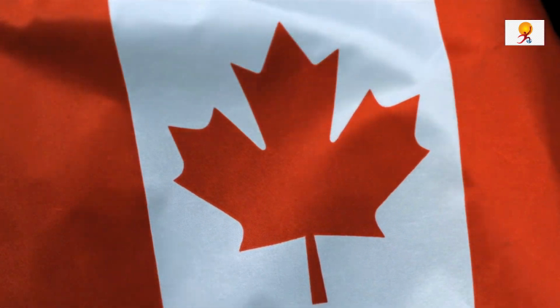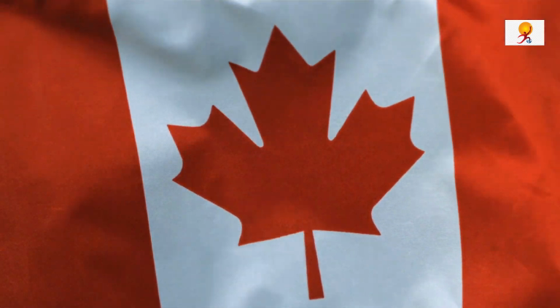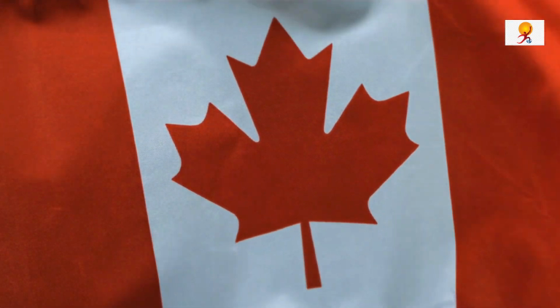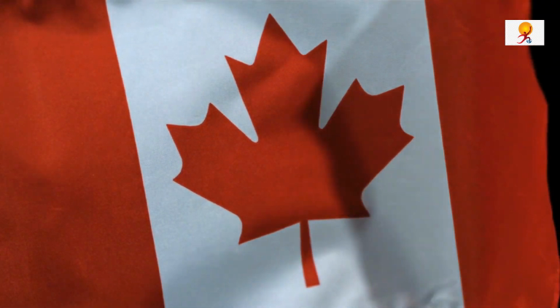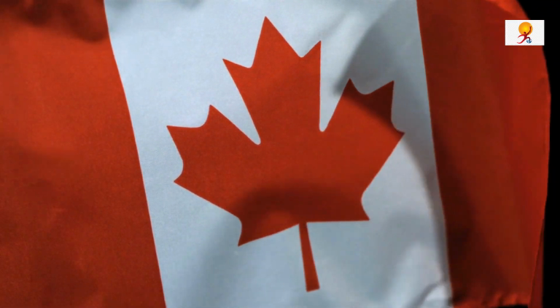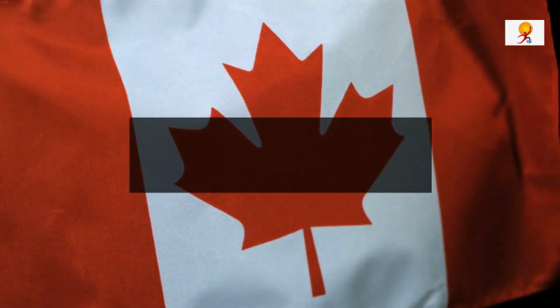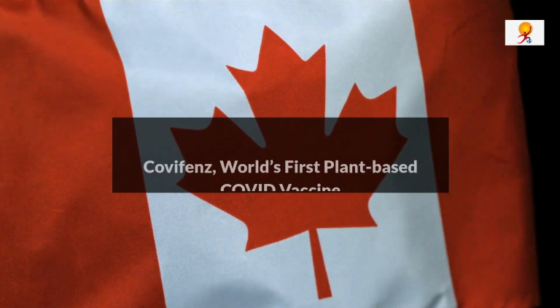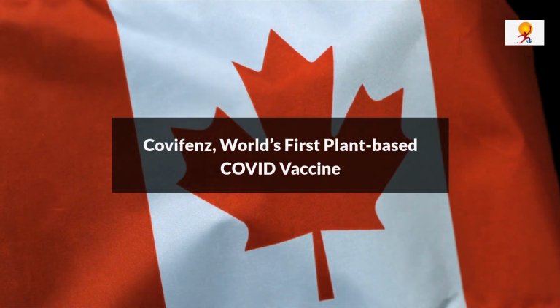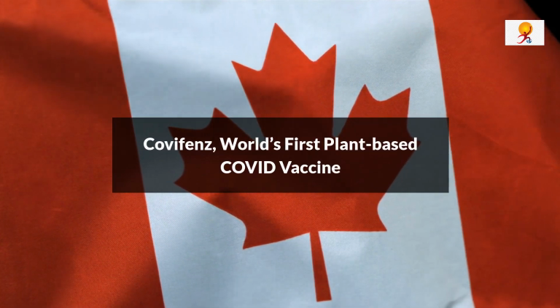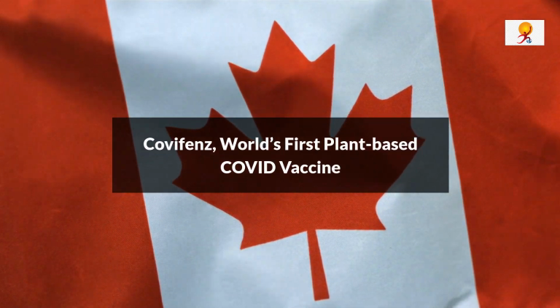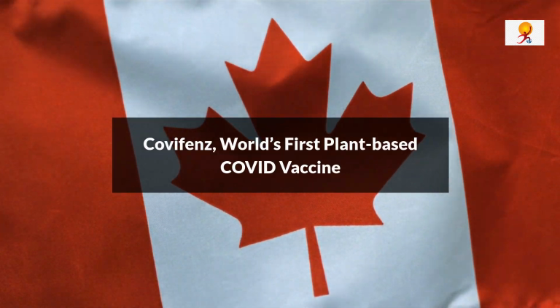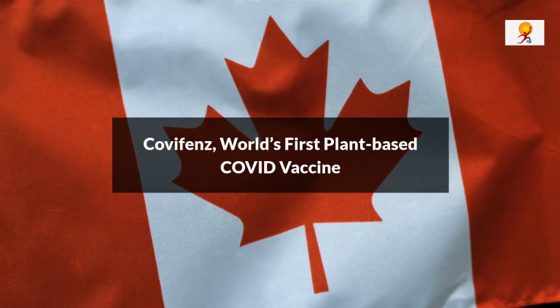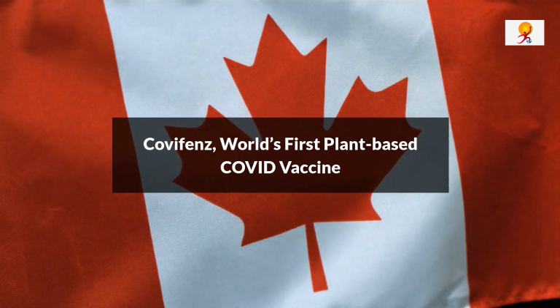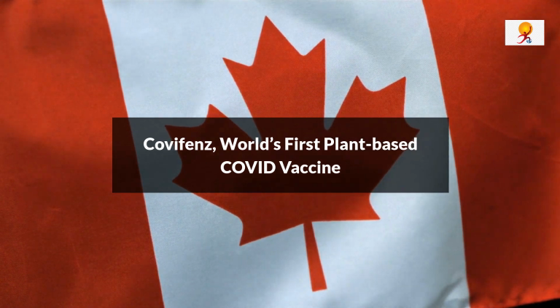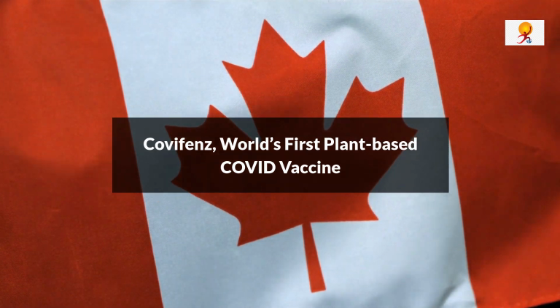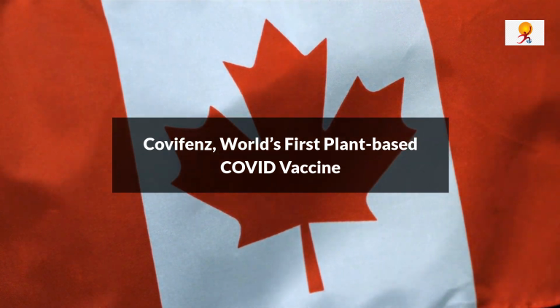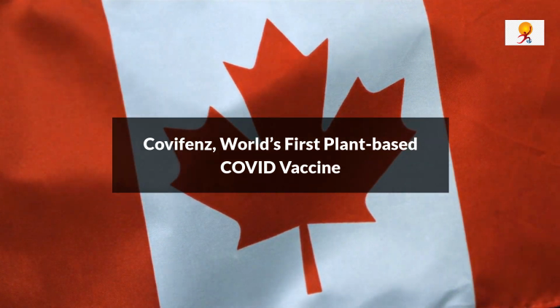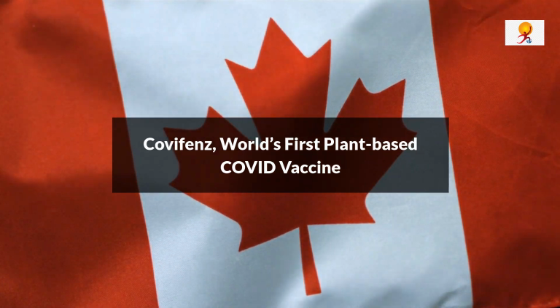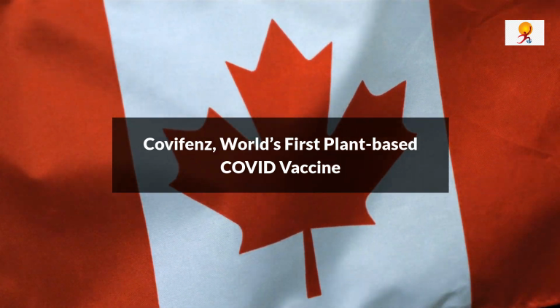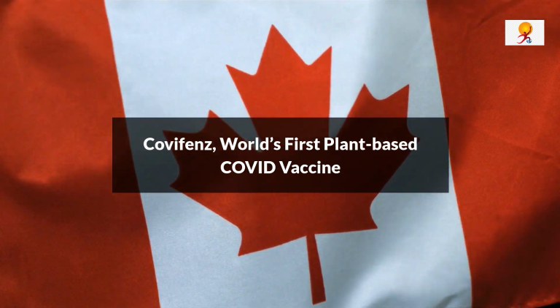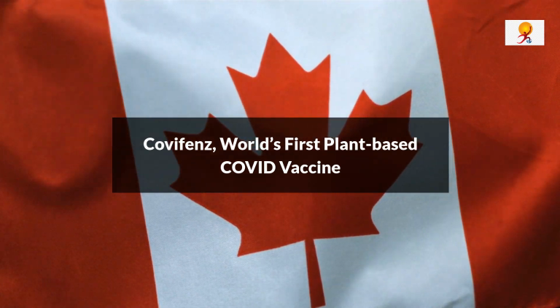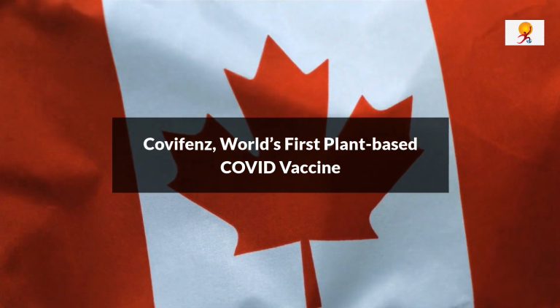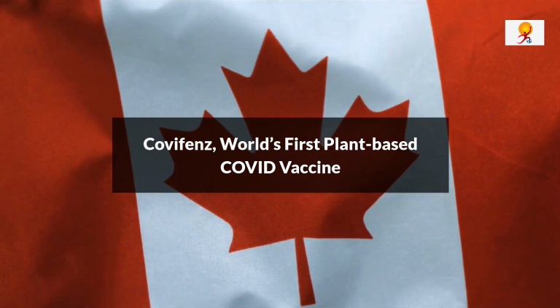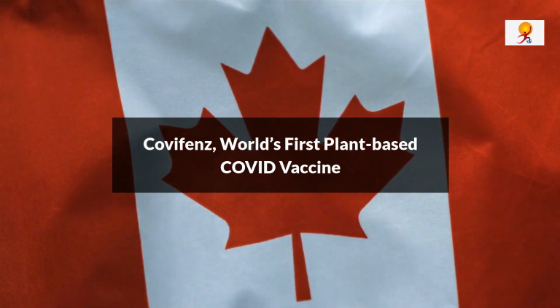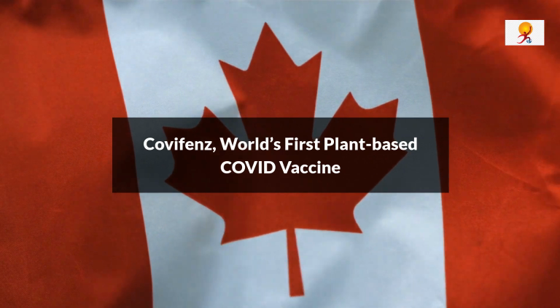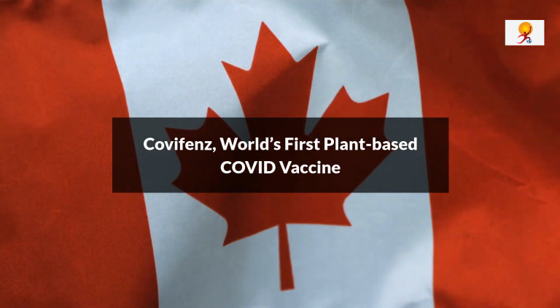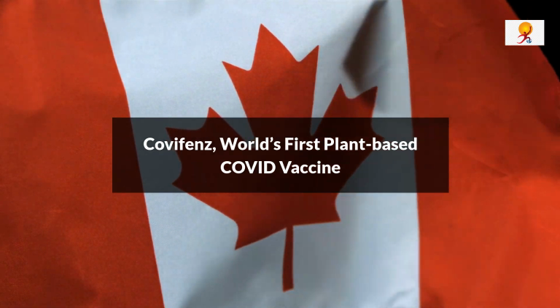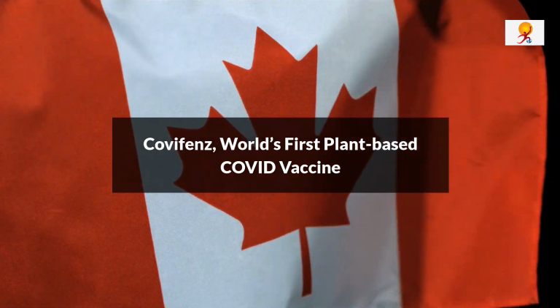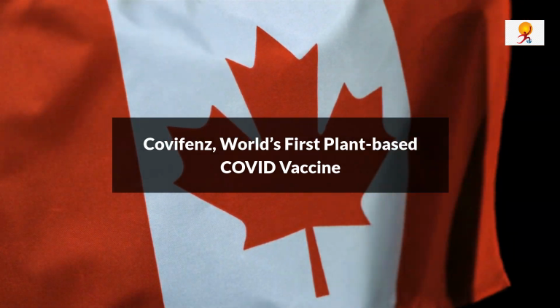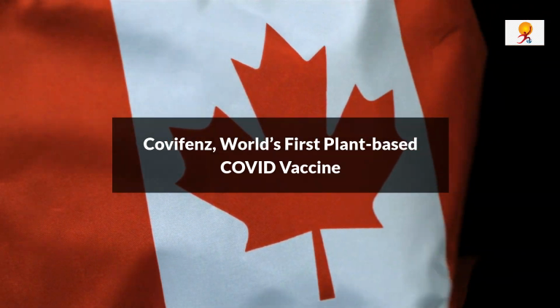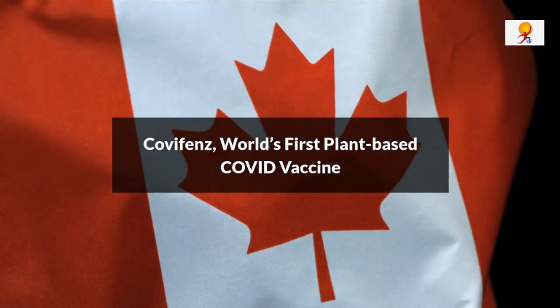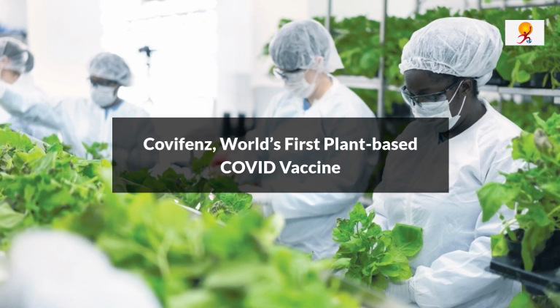Hello everyone, welcome to GK Today. Today's topic of discussion is the world's first plant-based COVID-19 vaccine, i.e. Covifence. So now let's start the video.